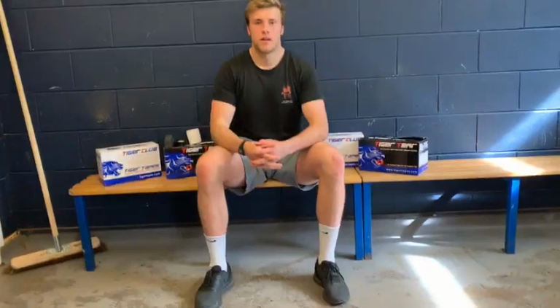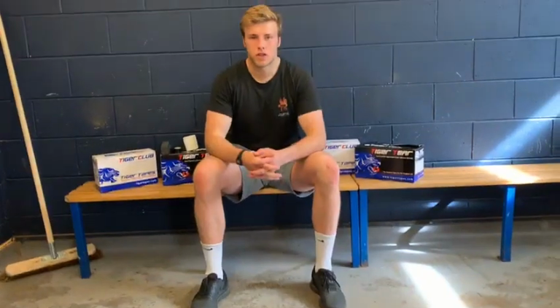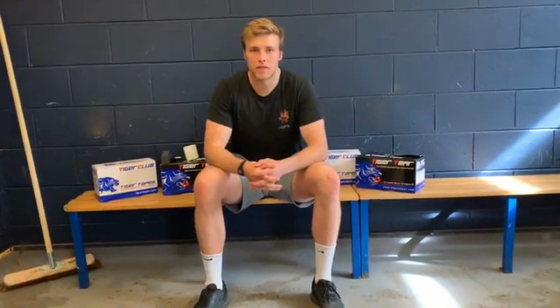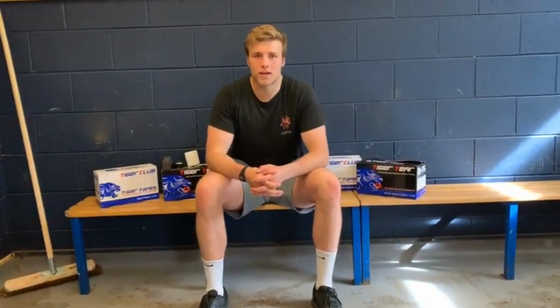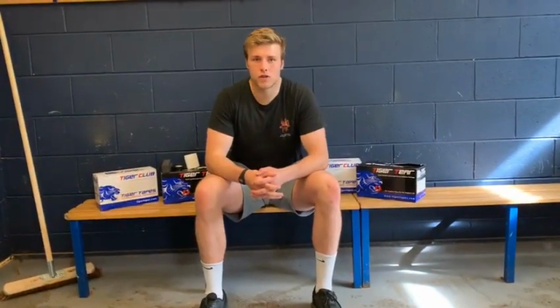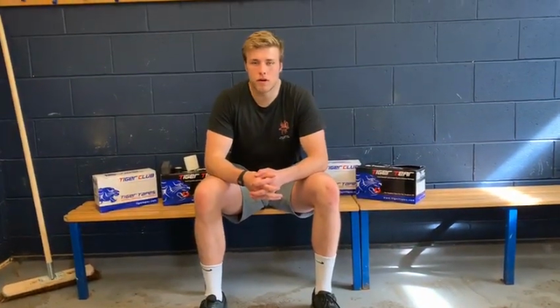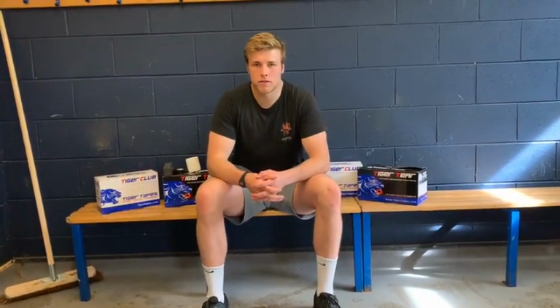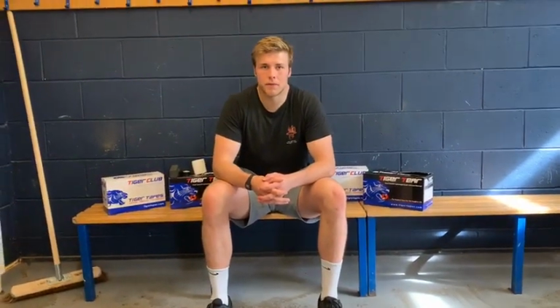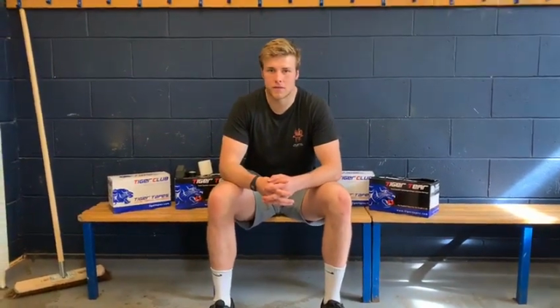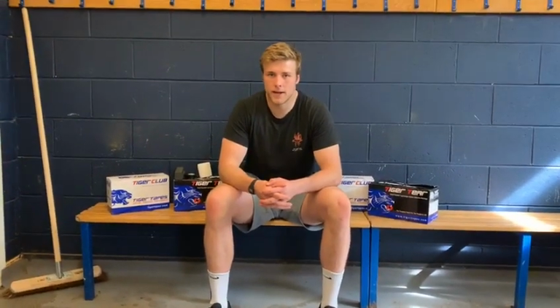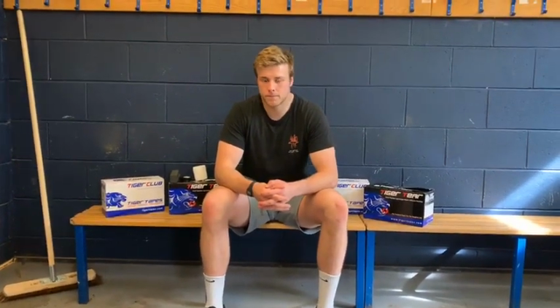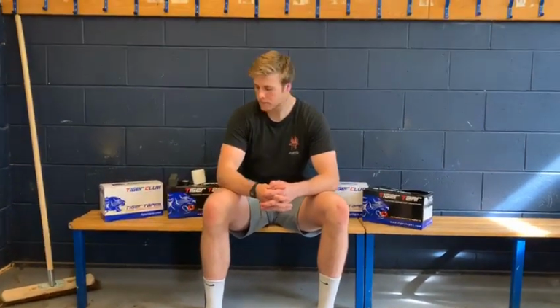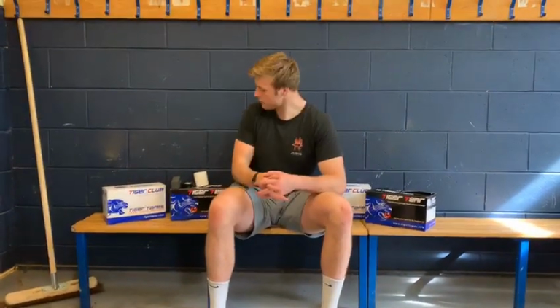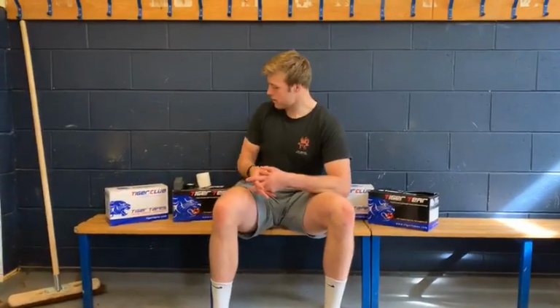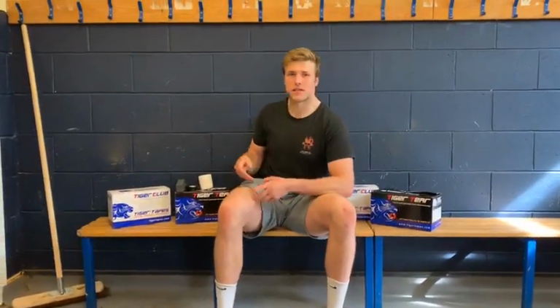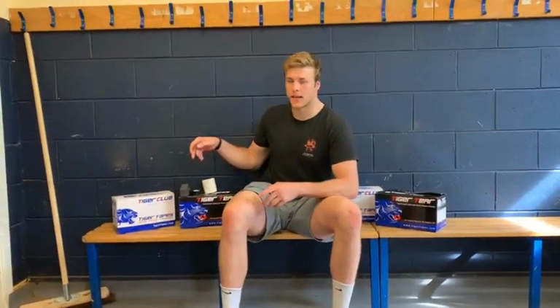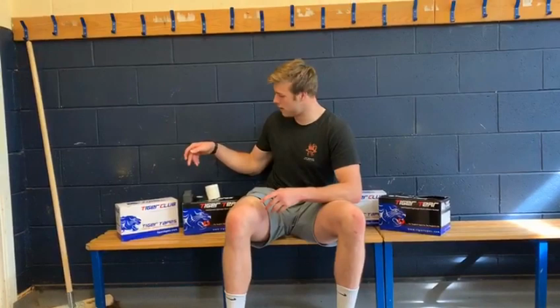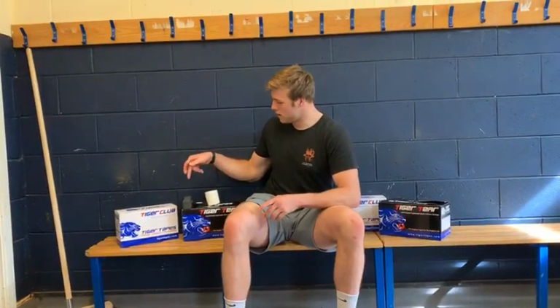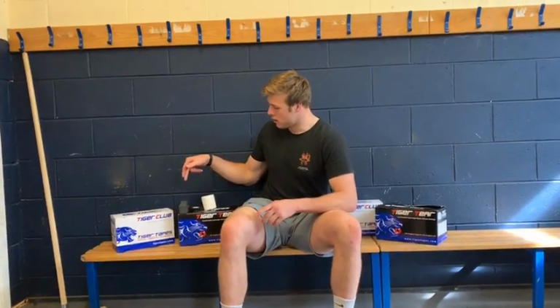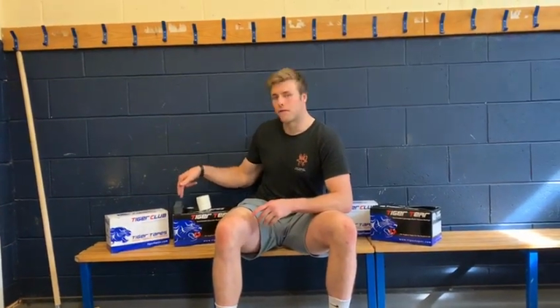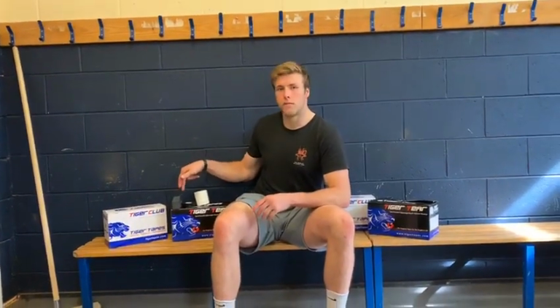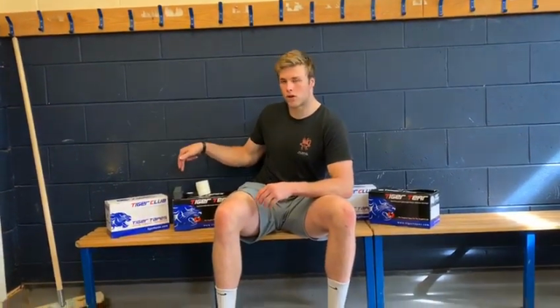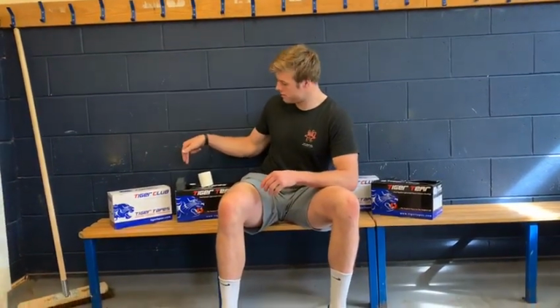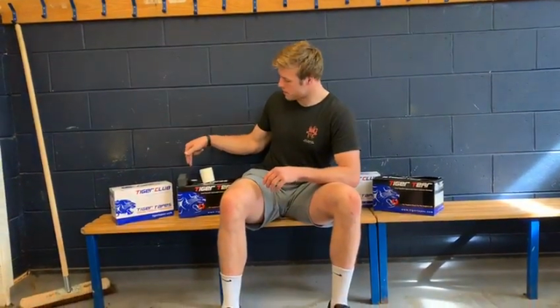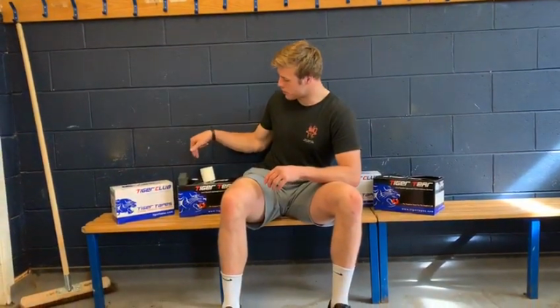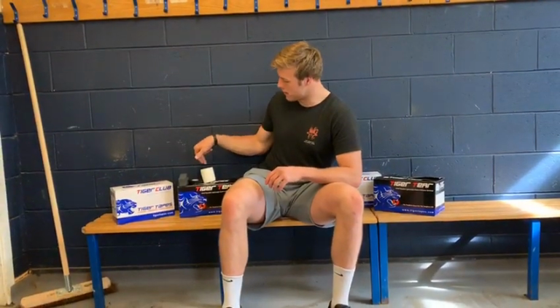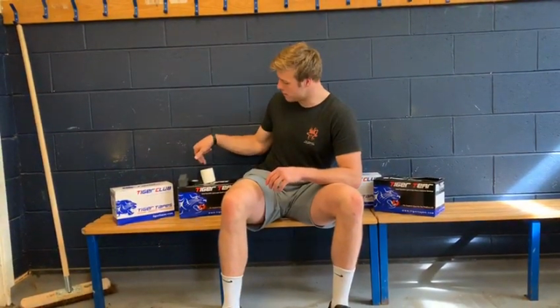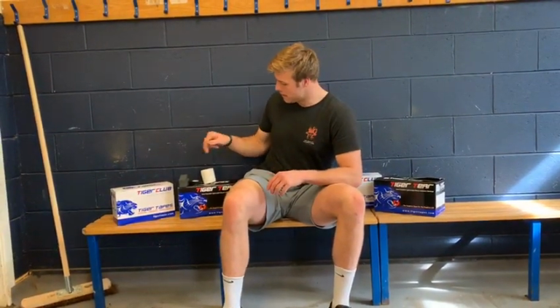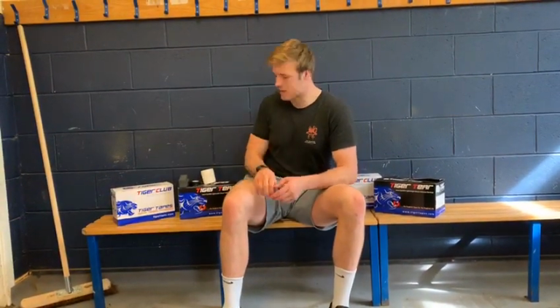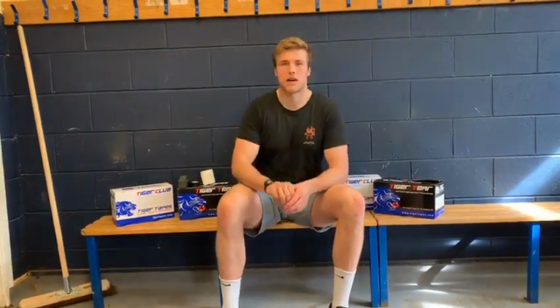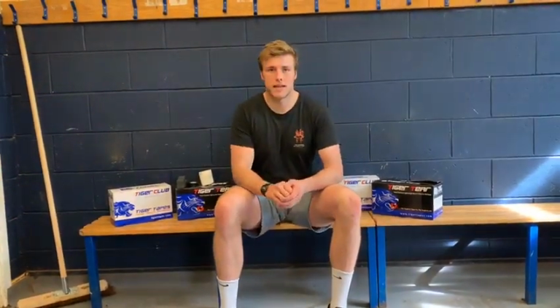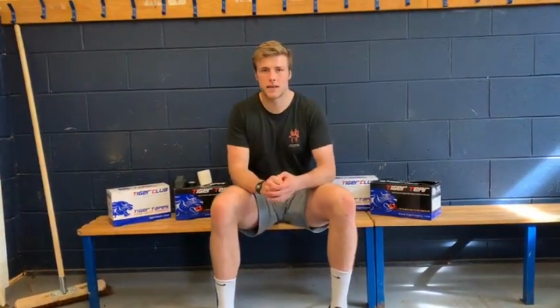I'm going to give you a quick tutorial around strapping your legs for a line-up. As you can see here, I've got some foam blocks, some electrical tape, and some Tiger Tear tape.